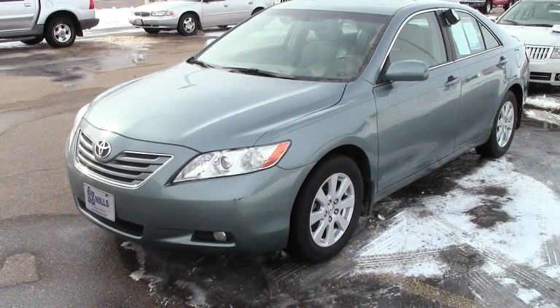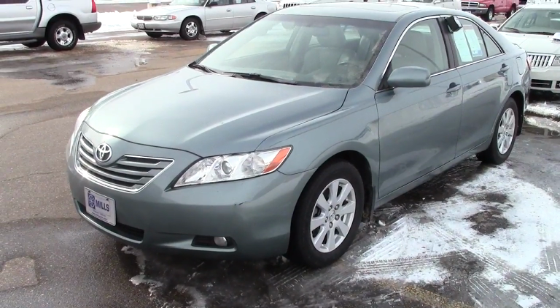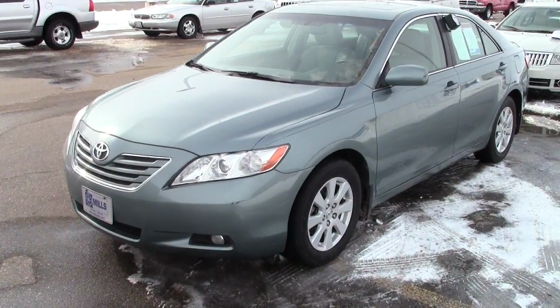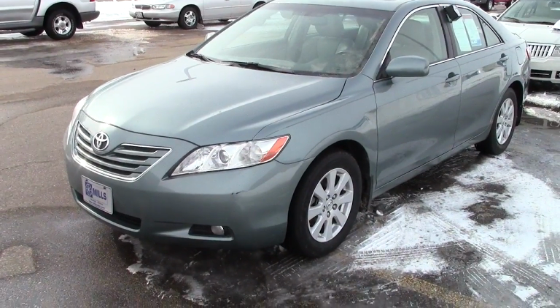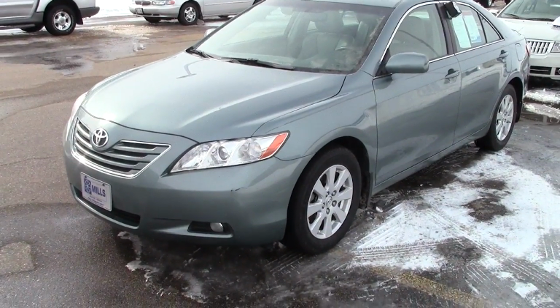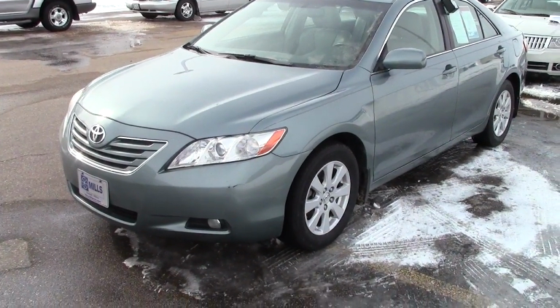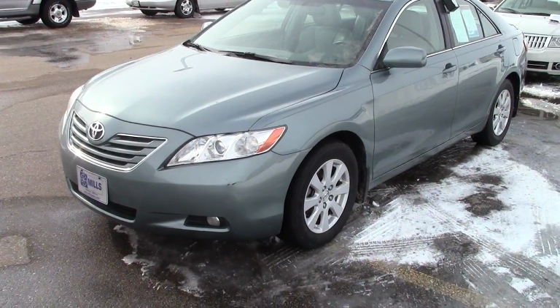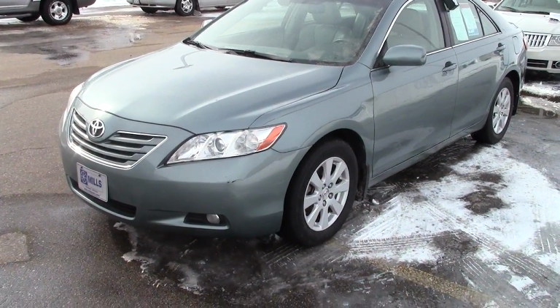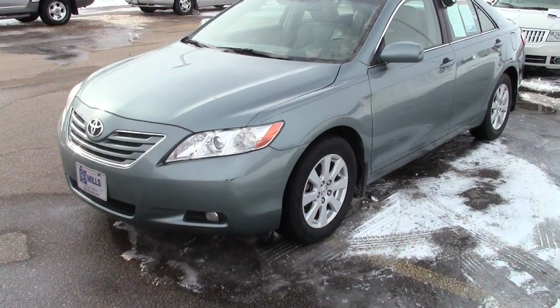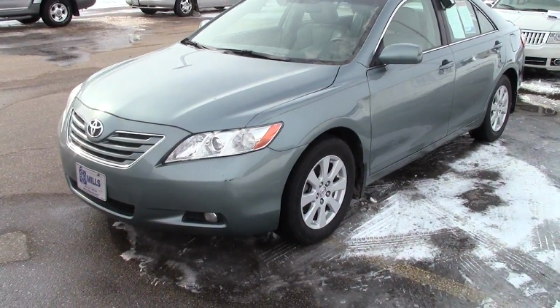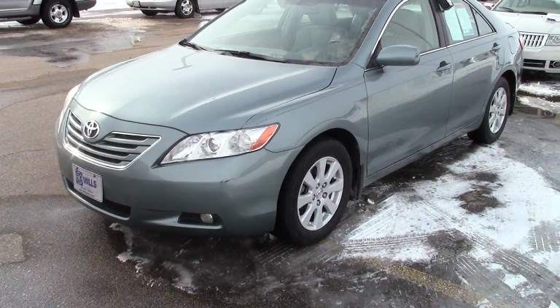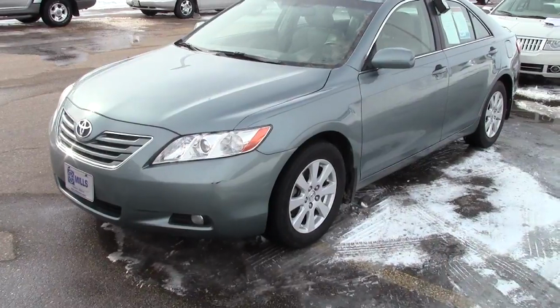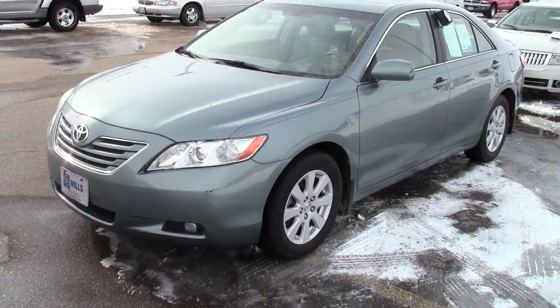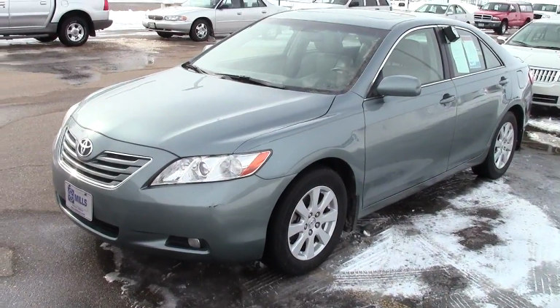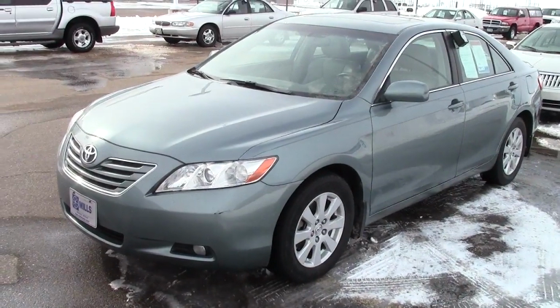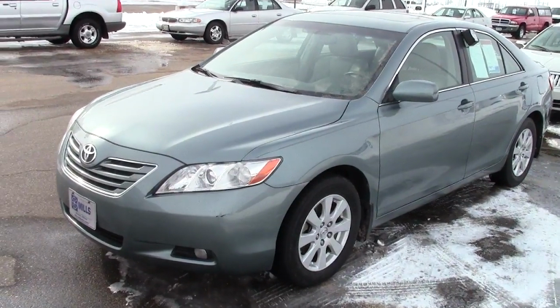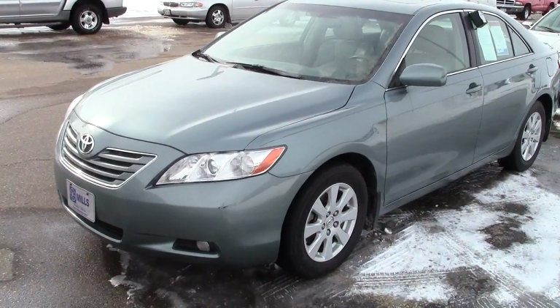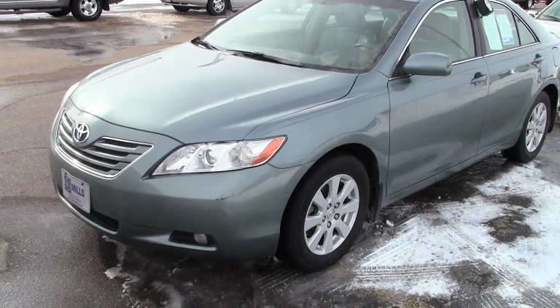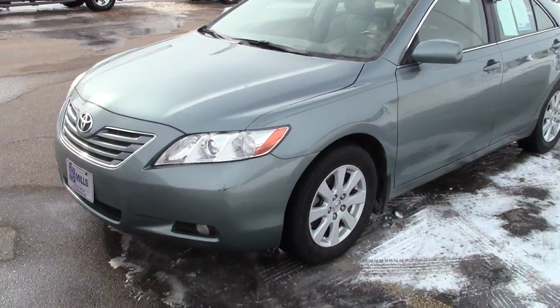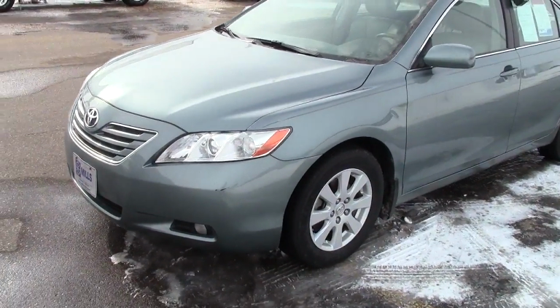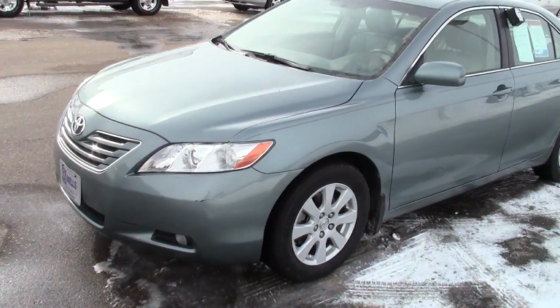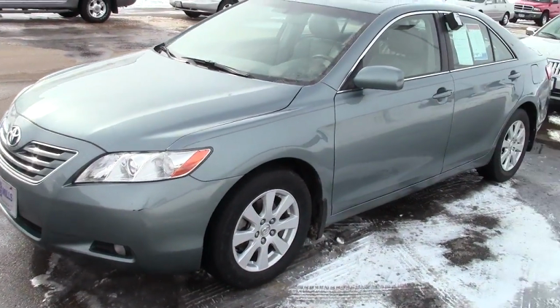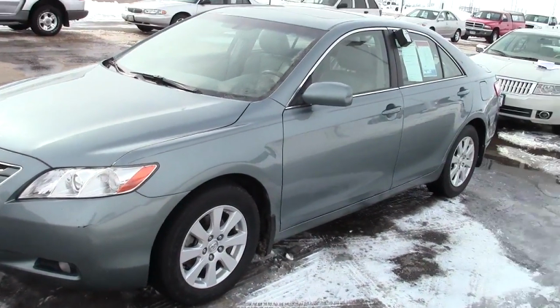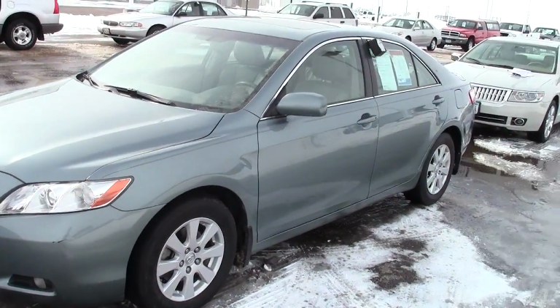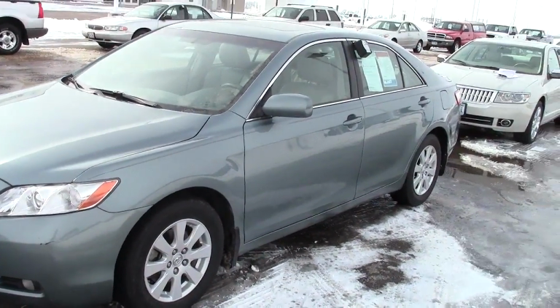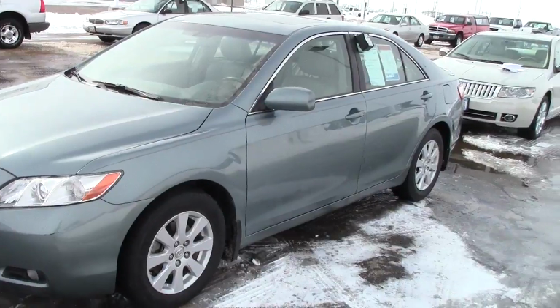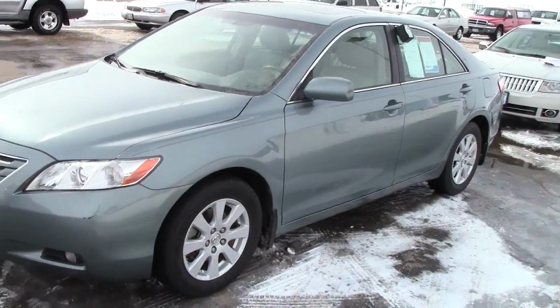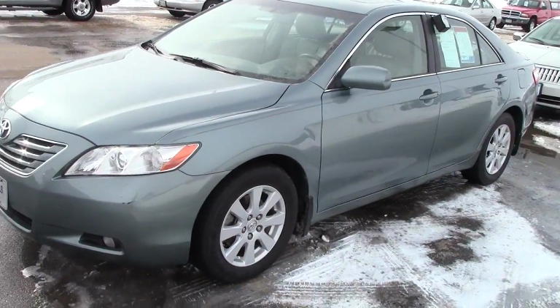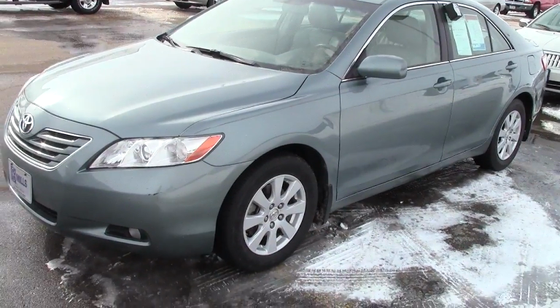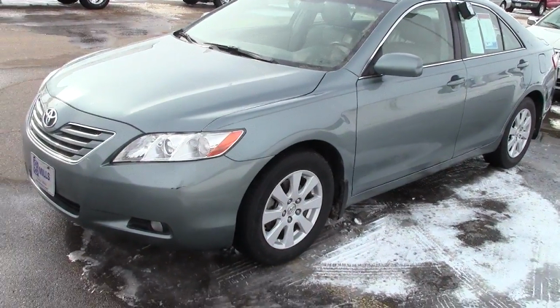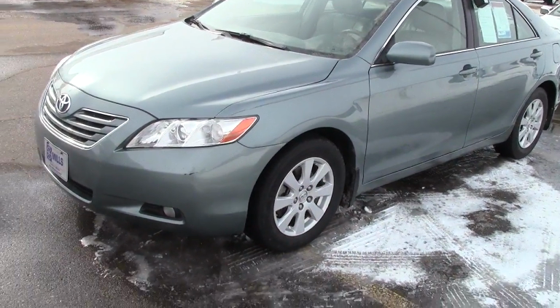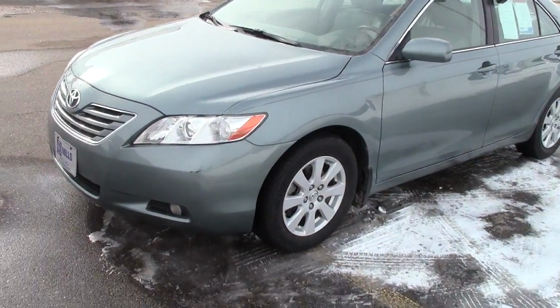Hi, this is Adam Hess at Mills Ford Chrysler and Wilmer. Here's a 2008 Toyota Camry XLE. Stock number 3F130222A.